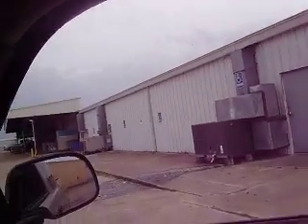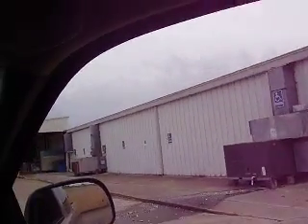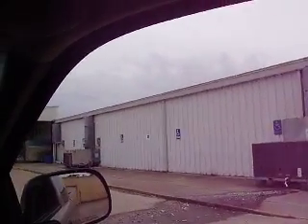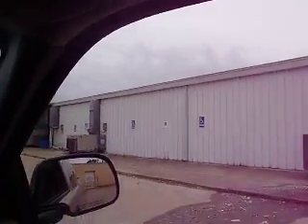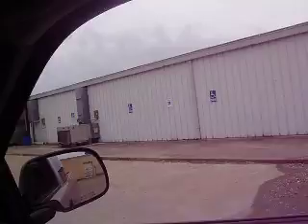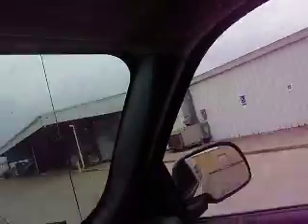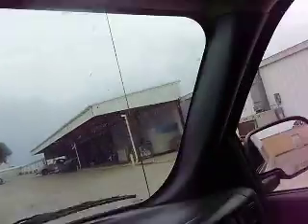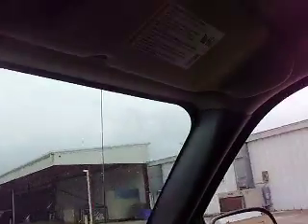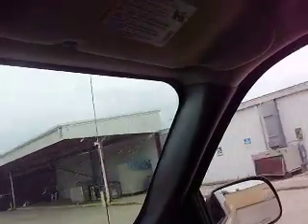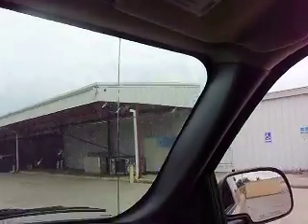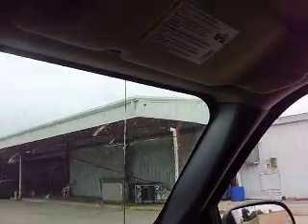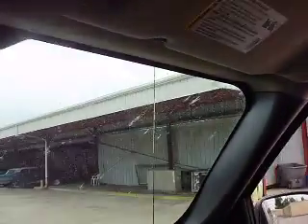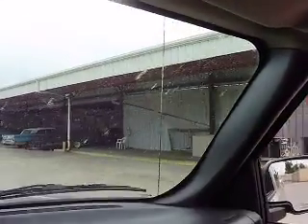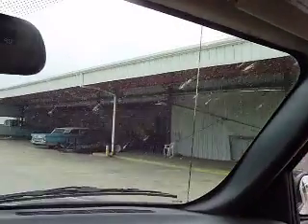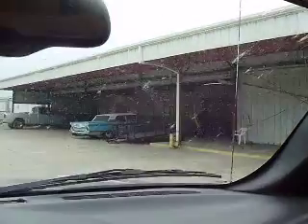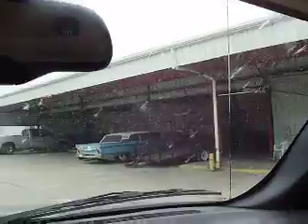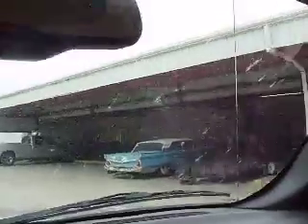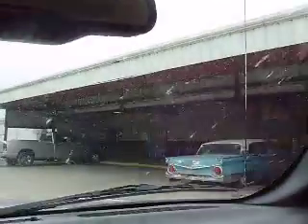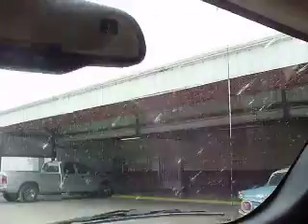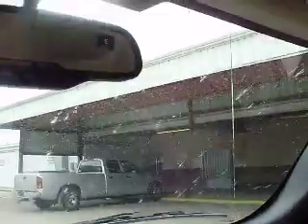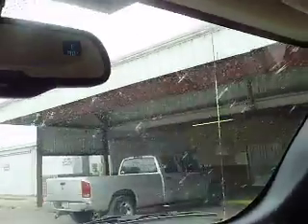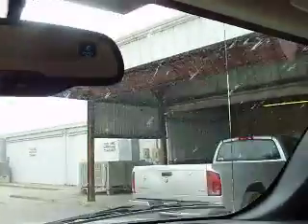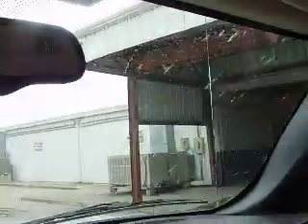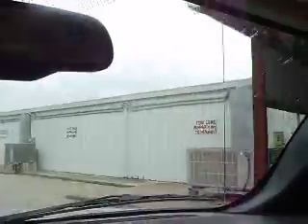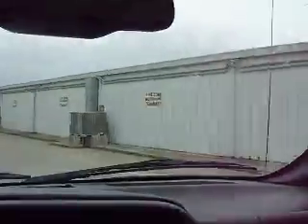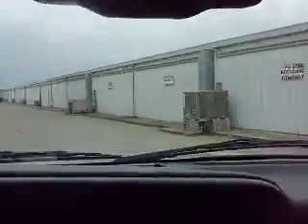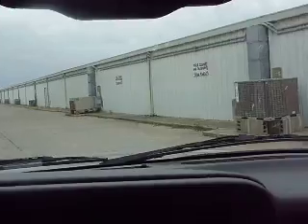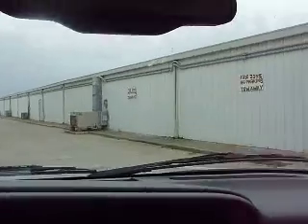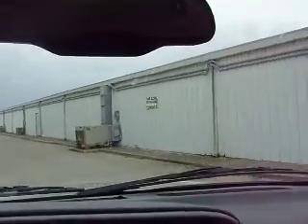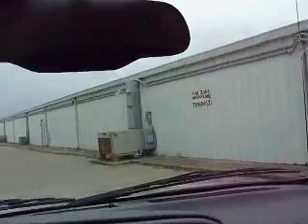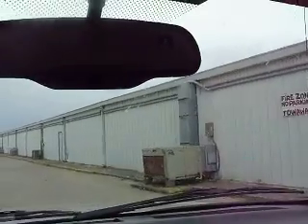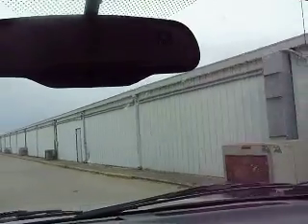Here is the rest of the property. More air conditioners.